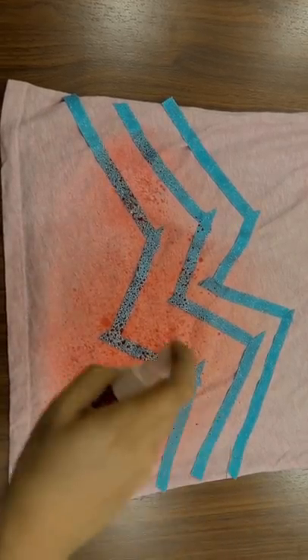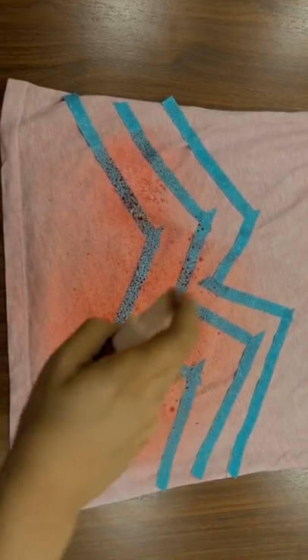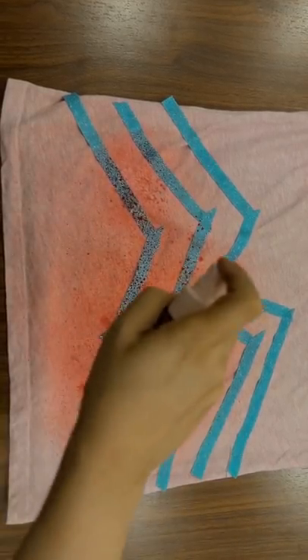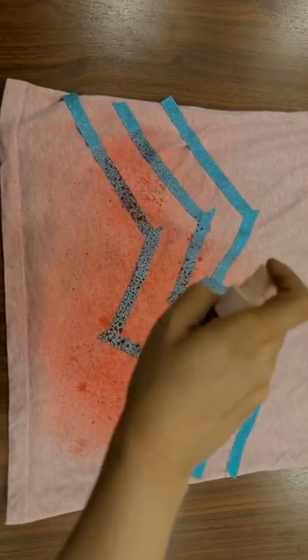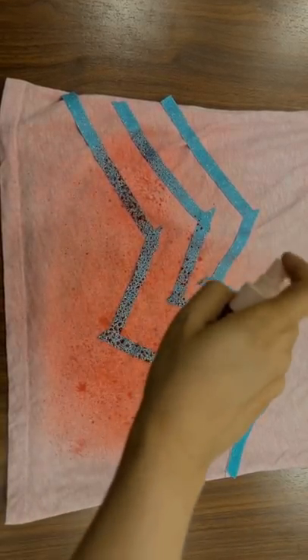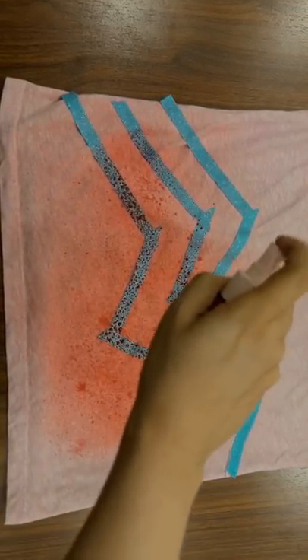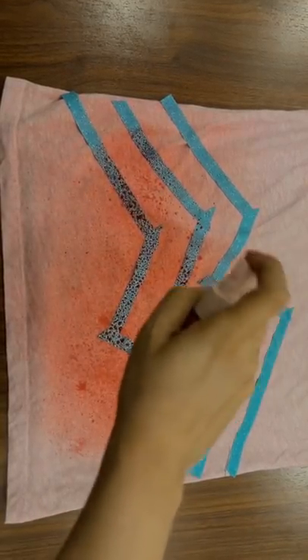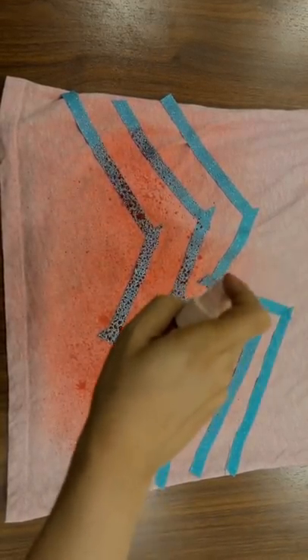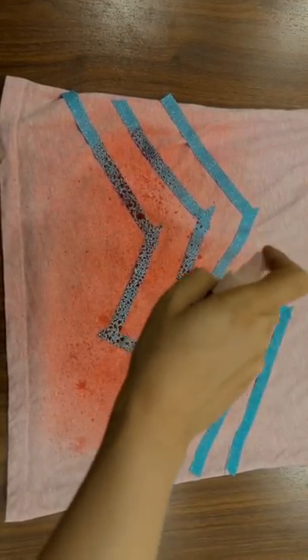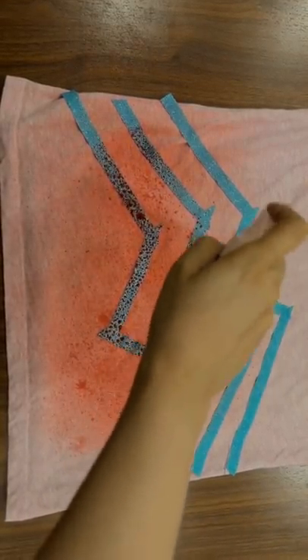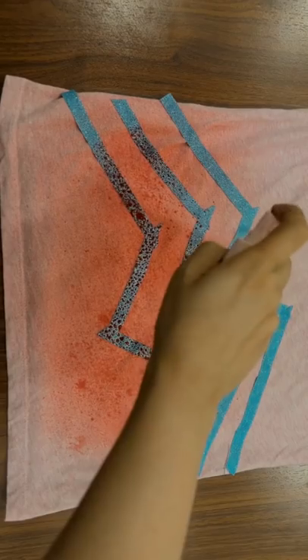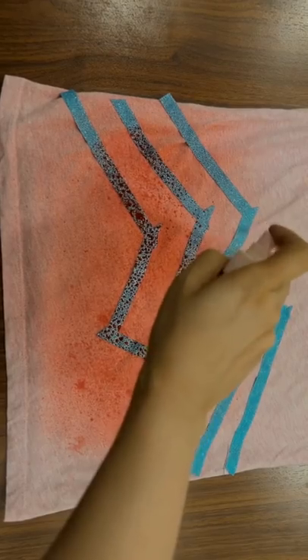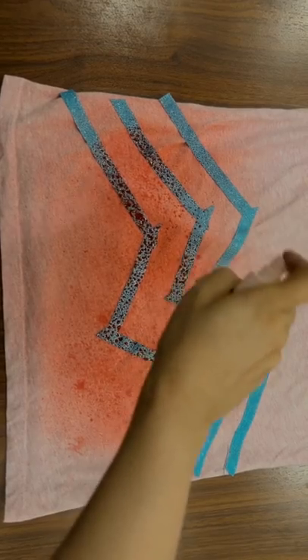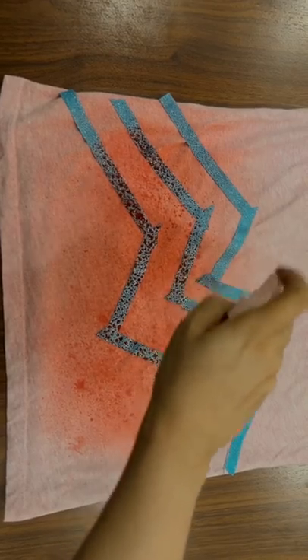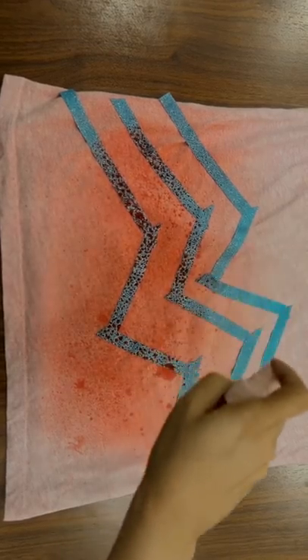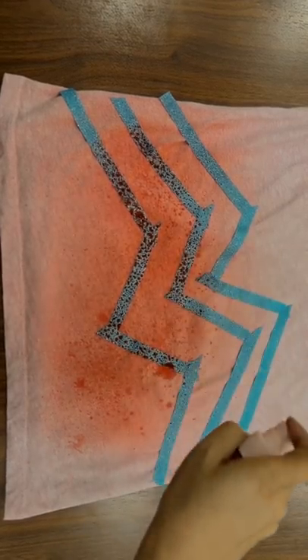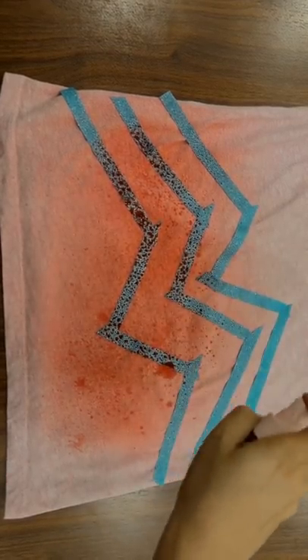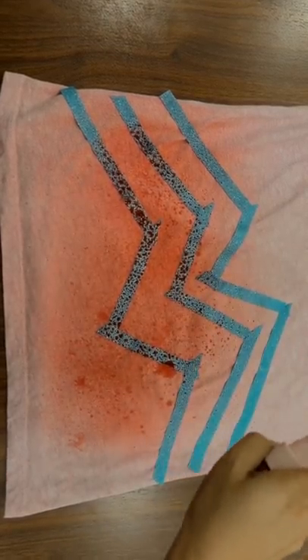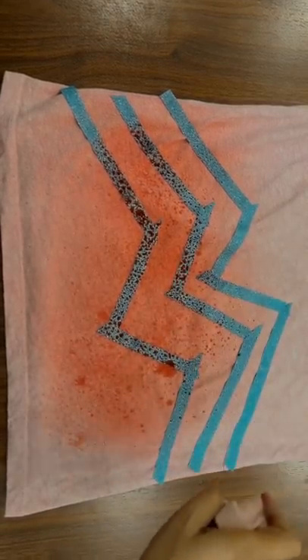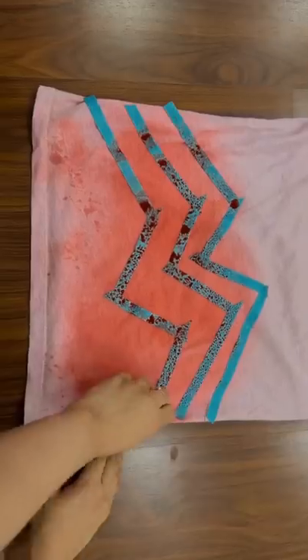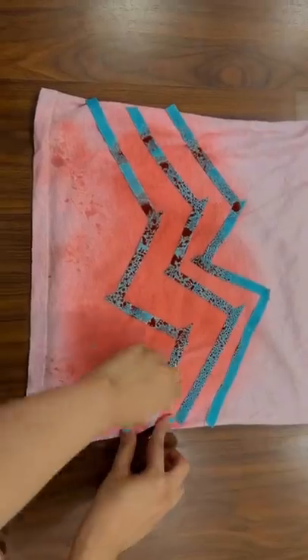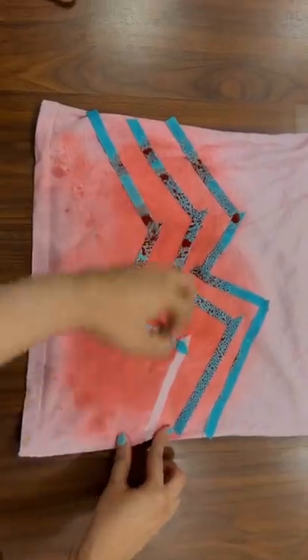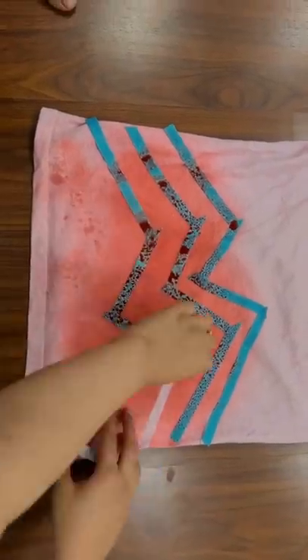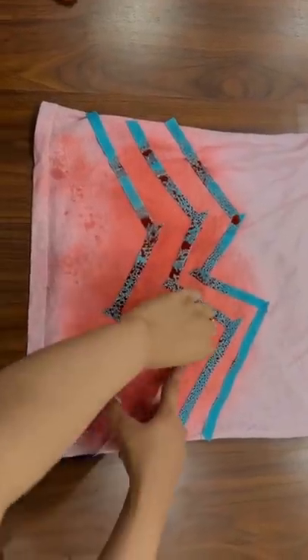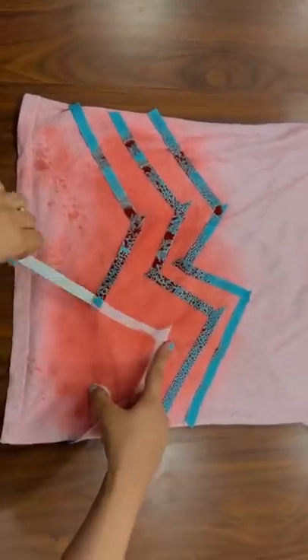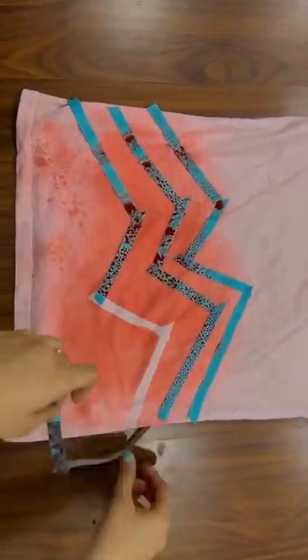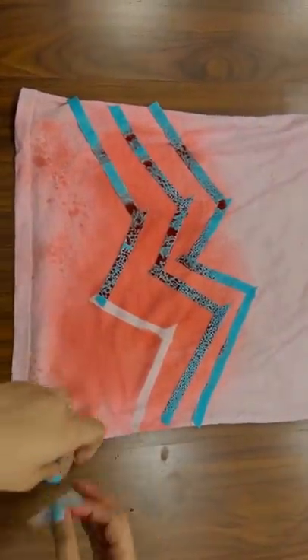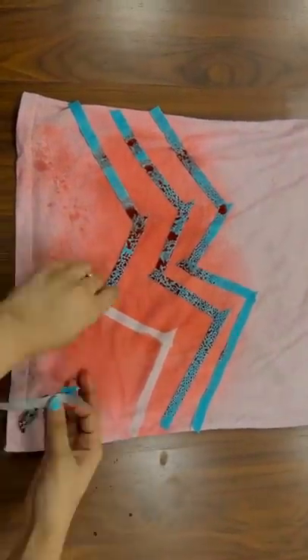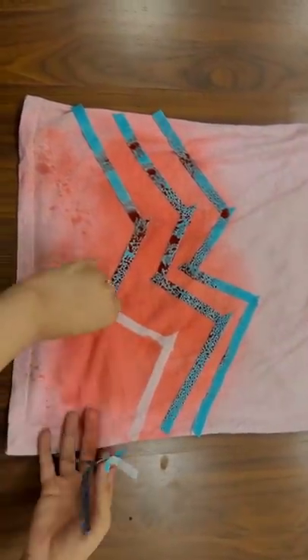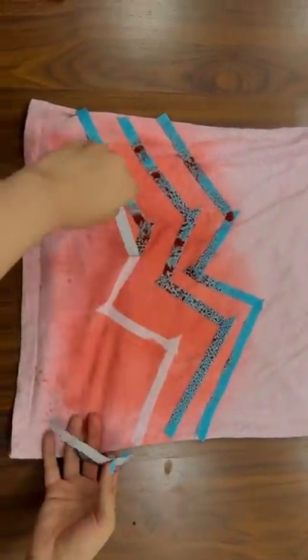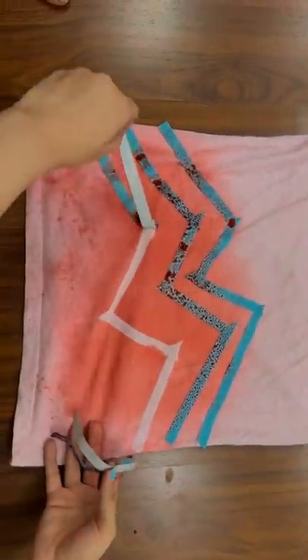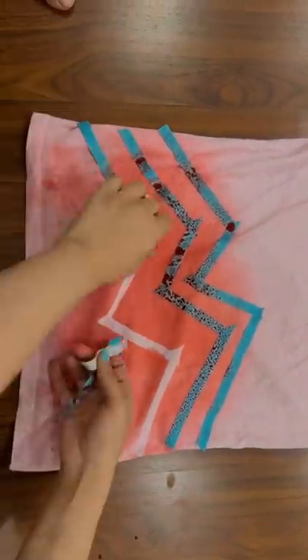I put it in the spray bottle and I am spraying it well. It will look like they have seen it. Now the most satisfying part is the tape. Look guys,